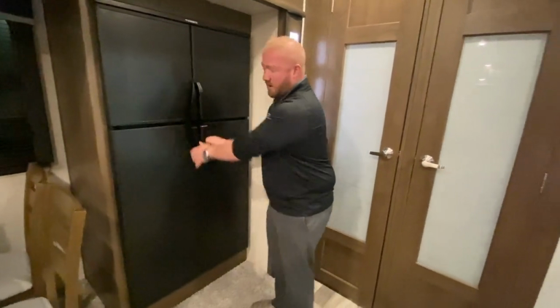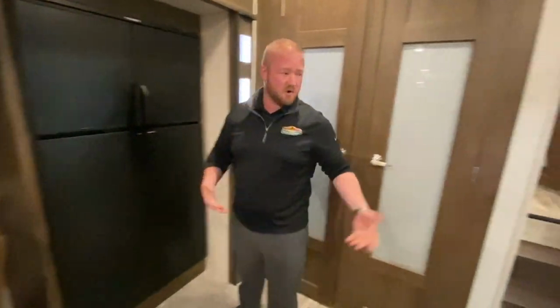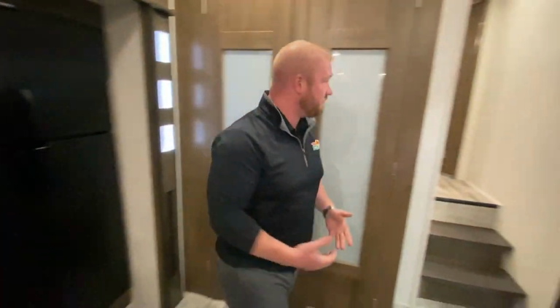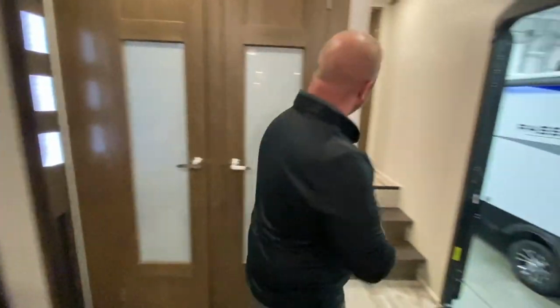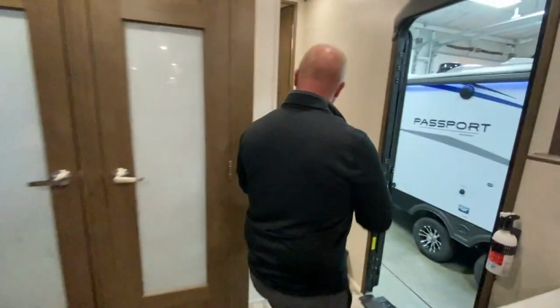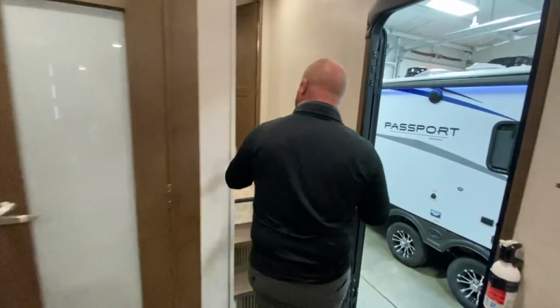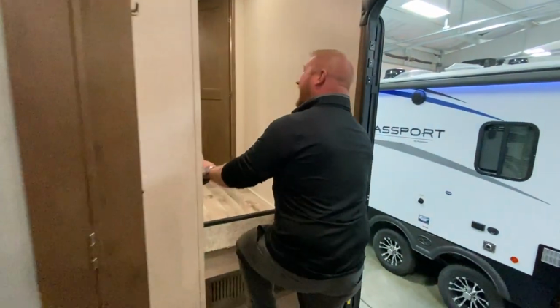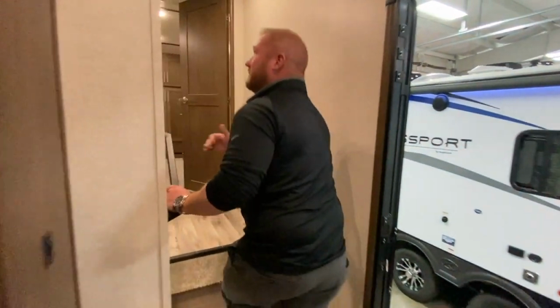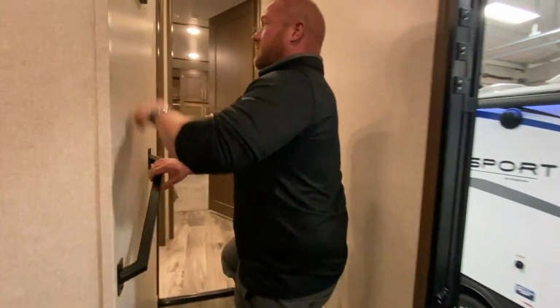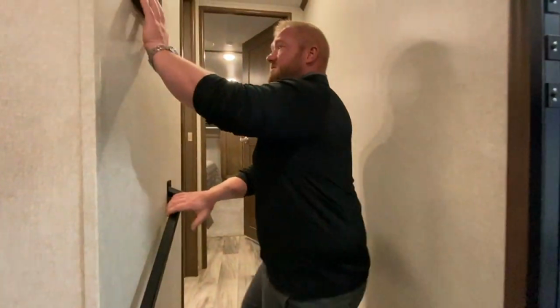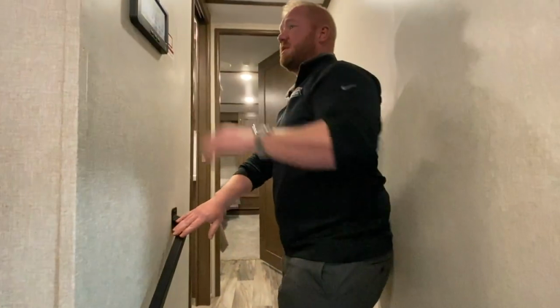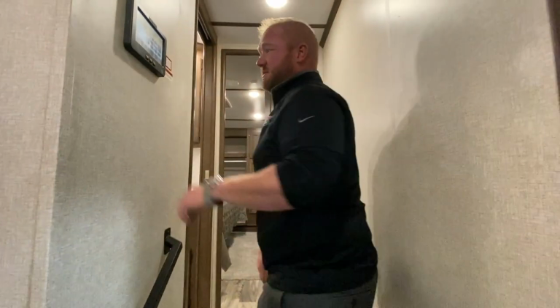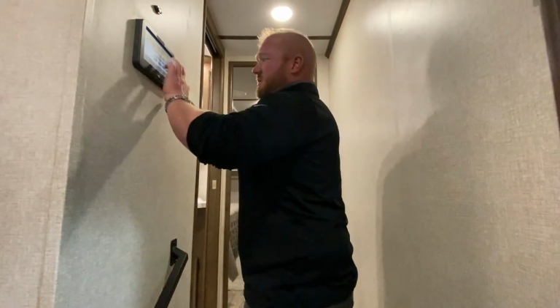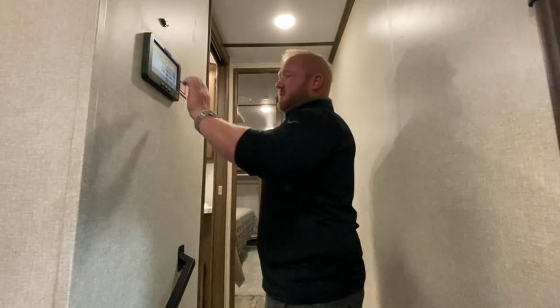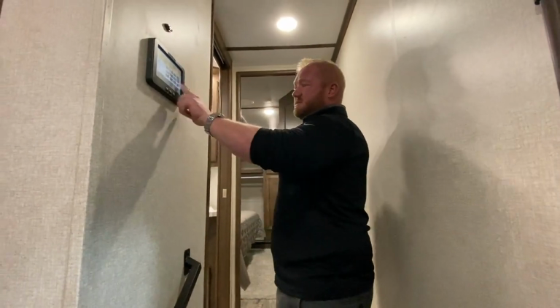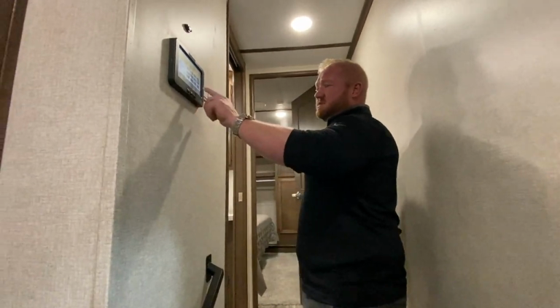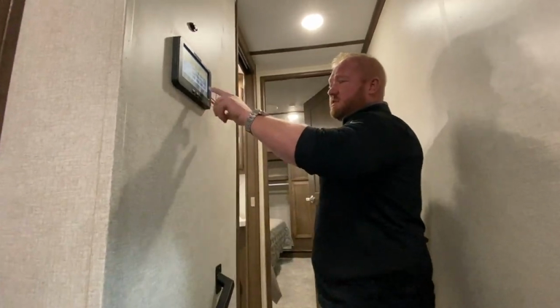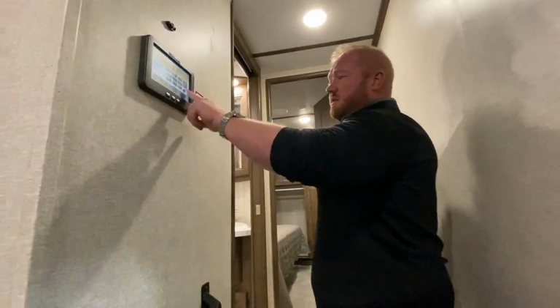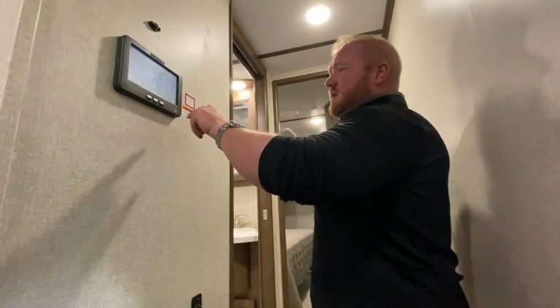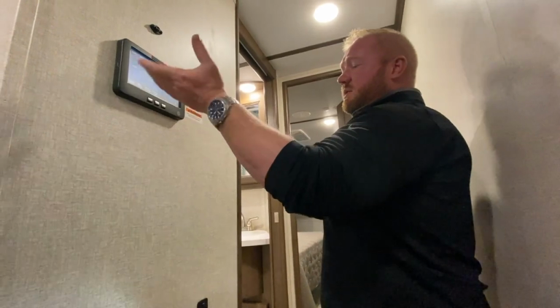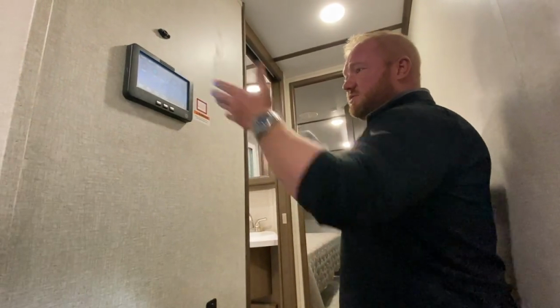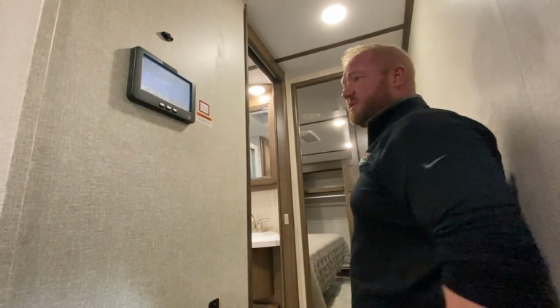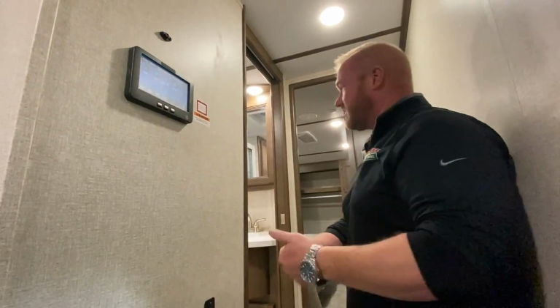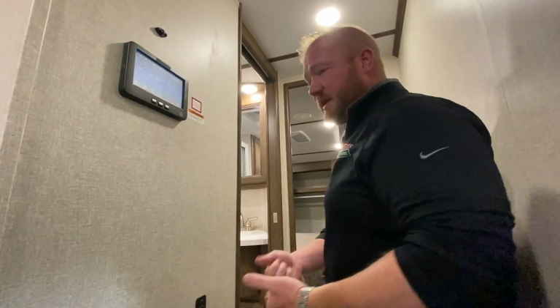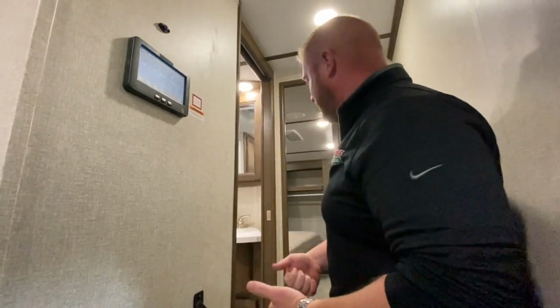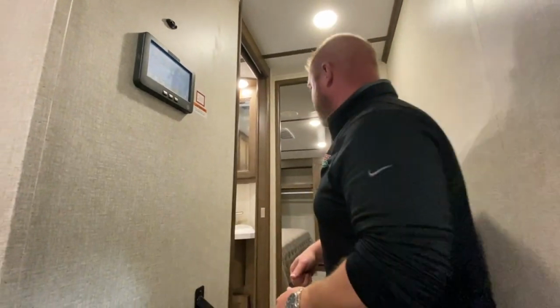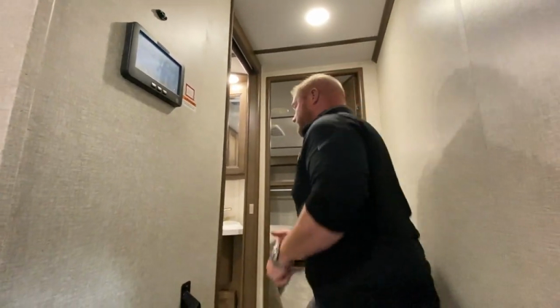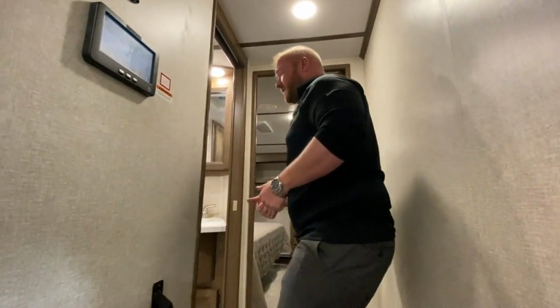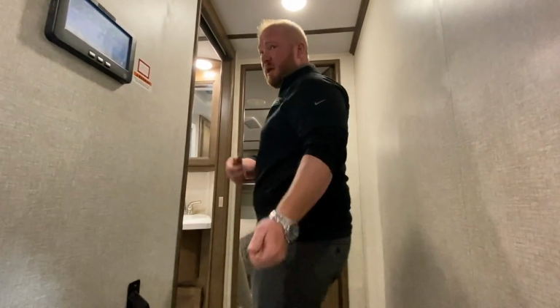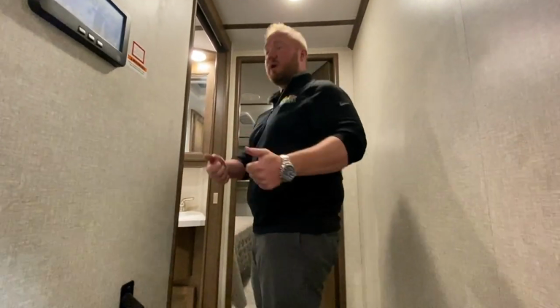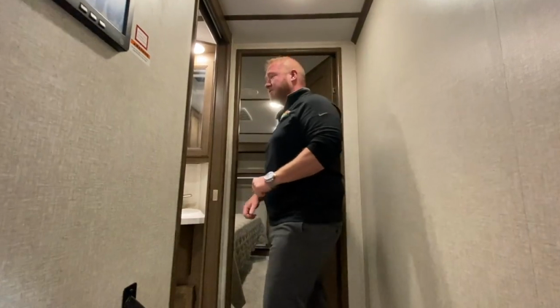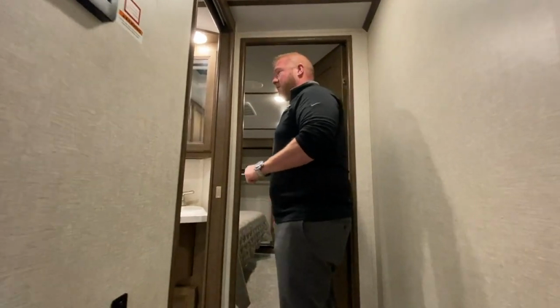Probably one of the best things that I like about the Cougar is the in-command system. The in-command system is this touchscreen right here. Not only can you control it with this but you can actually download the application to your smartphone and run everything through that way.